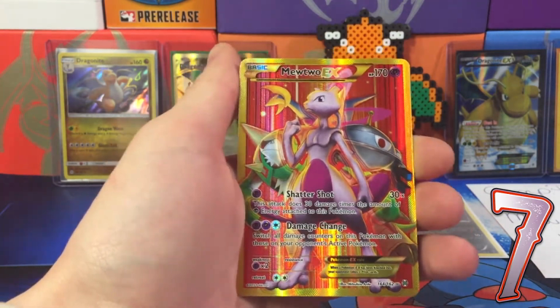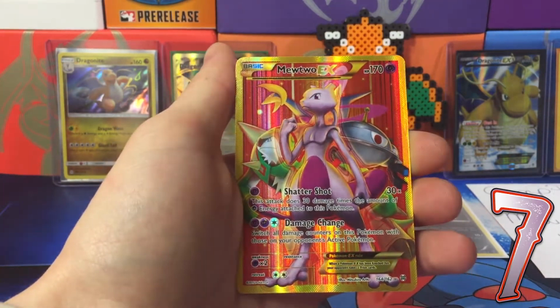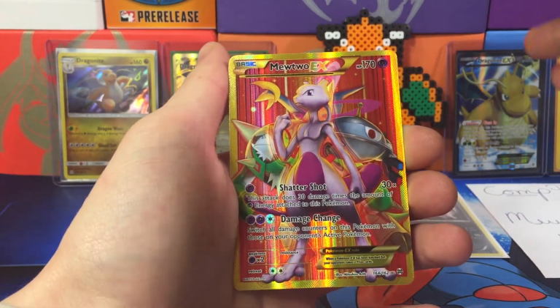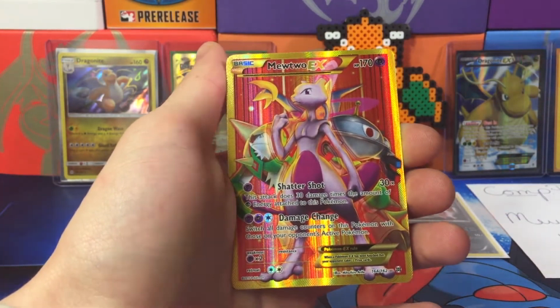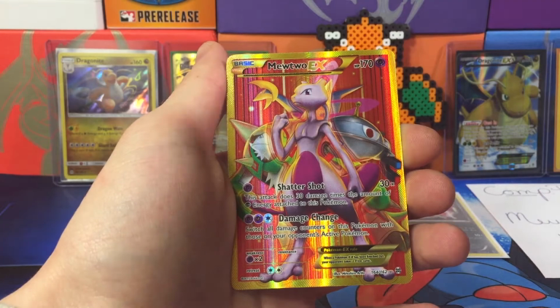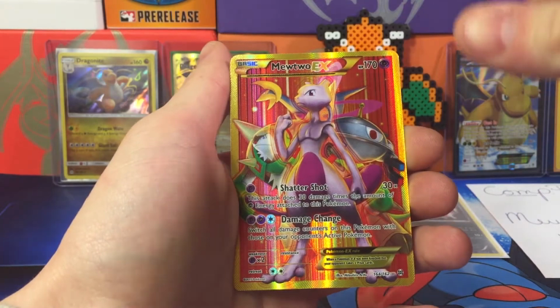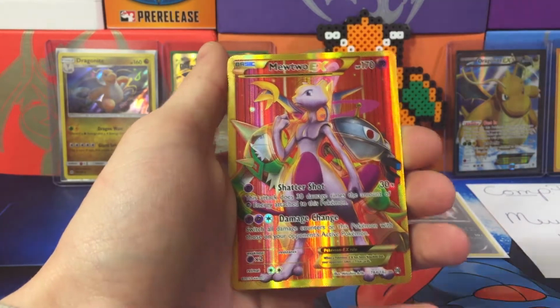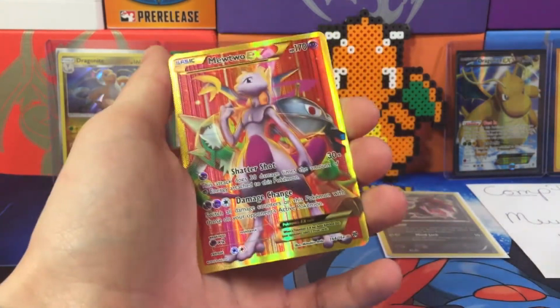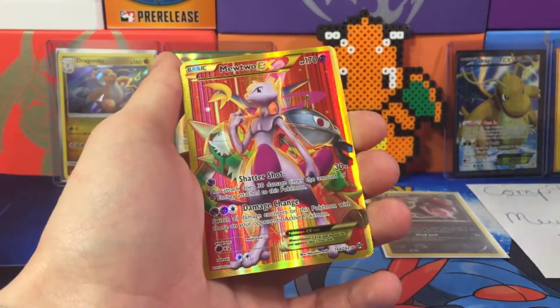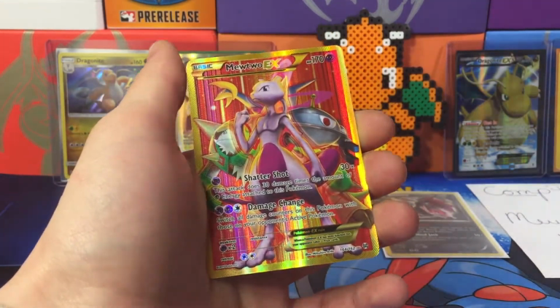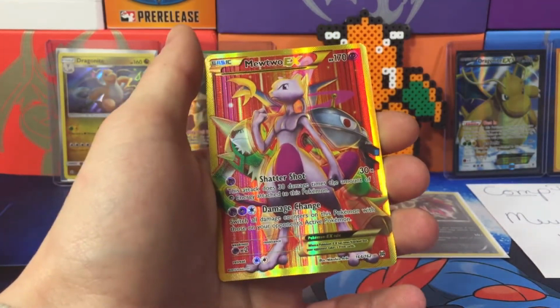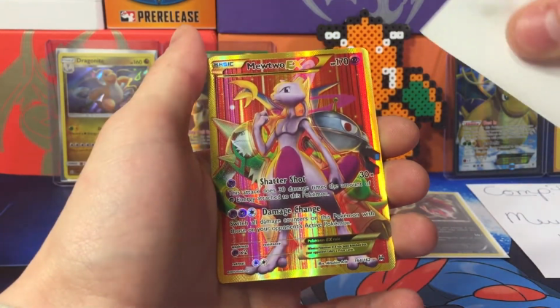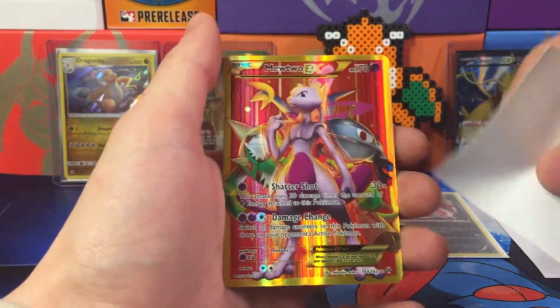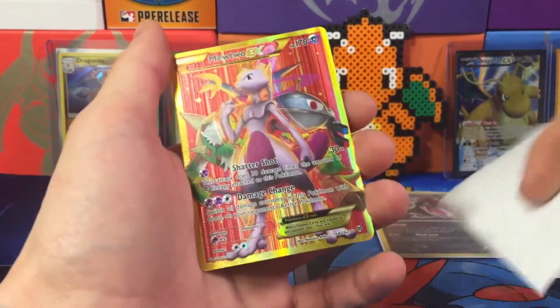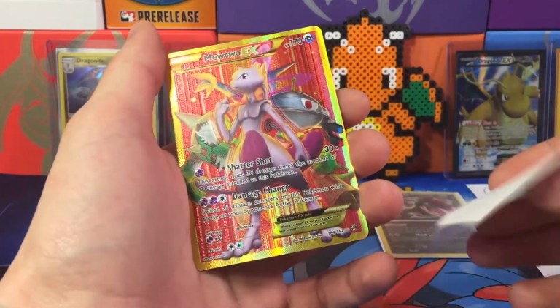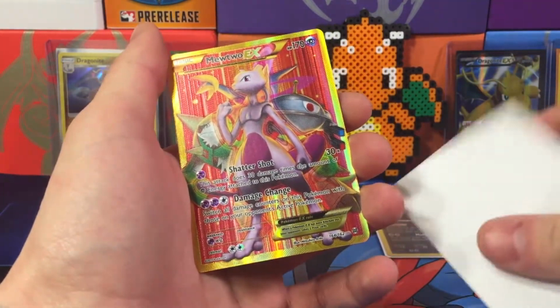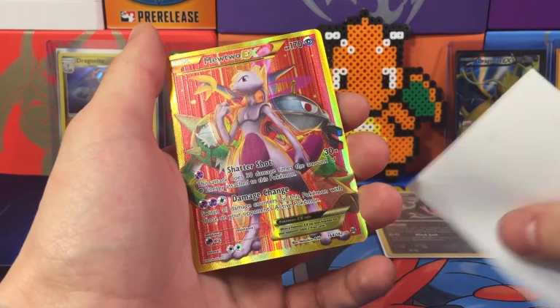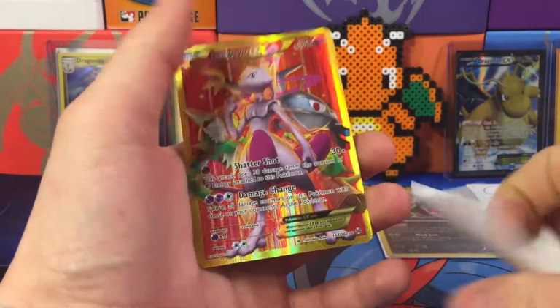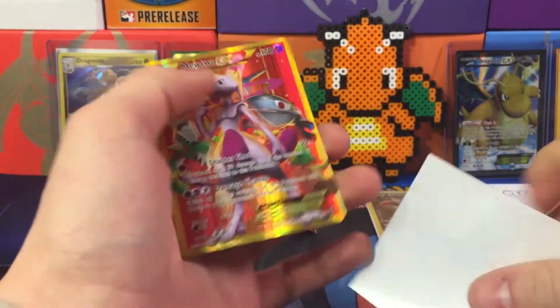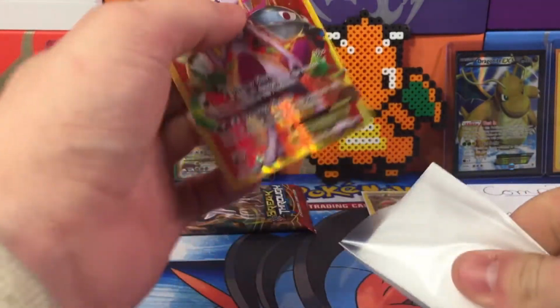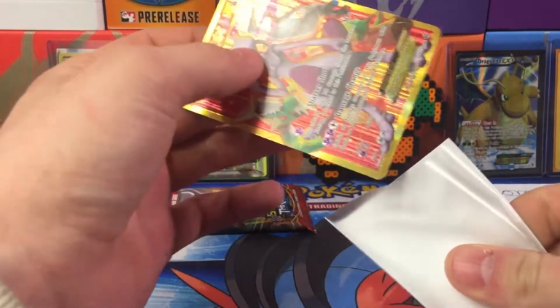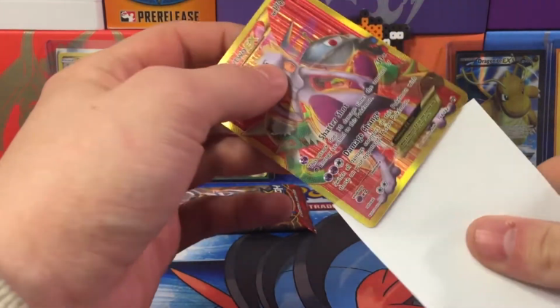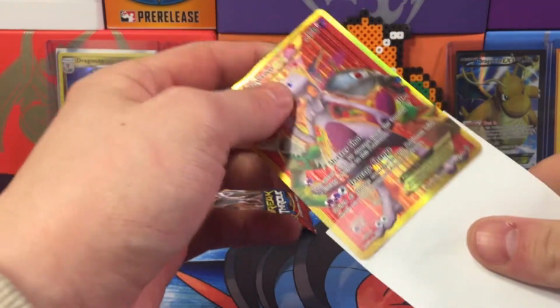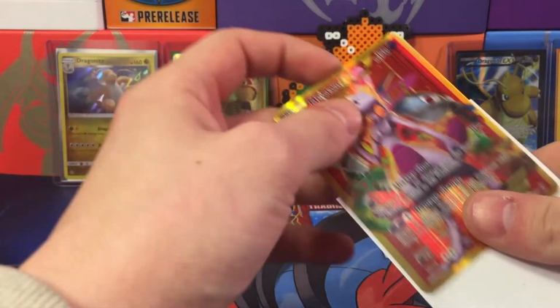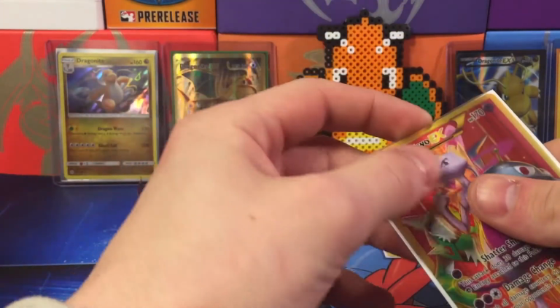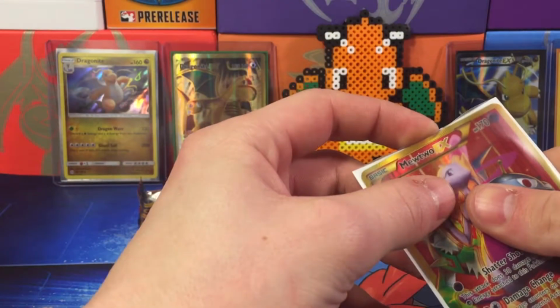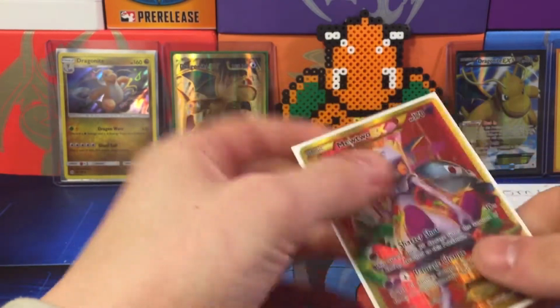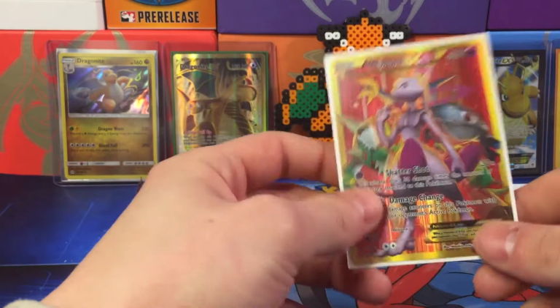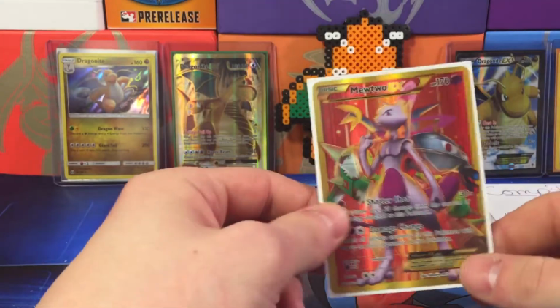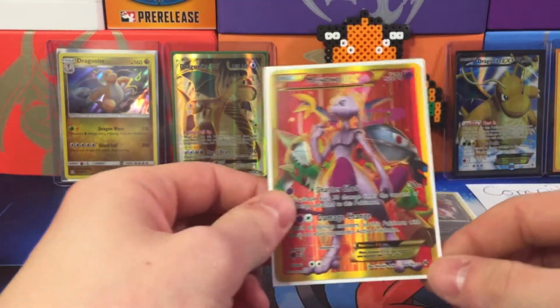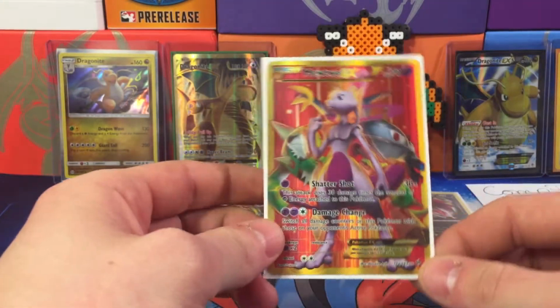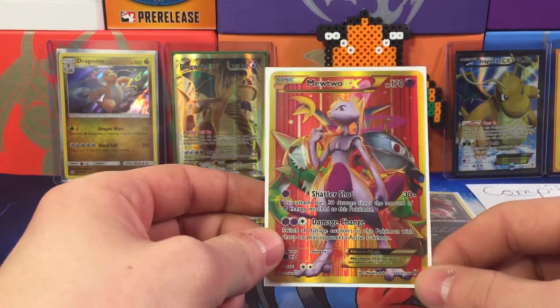Oh my god — we almost picked that! Guys, we got the secret rare full art! I was like, there's no way — yes! I wanted to grab that card as our competitive pick and I blew it. I should have just gone with it. But nonetheless, that is a five-point pull!